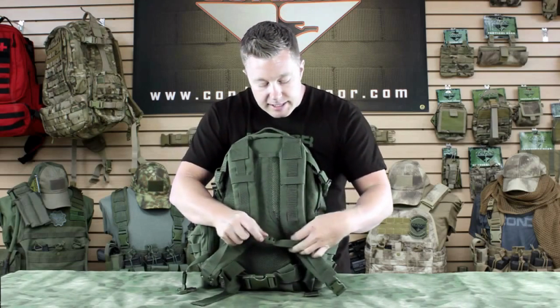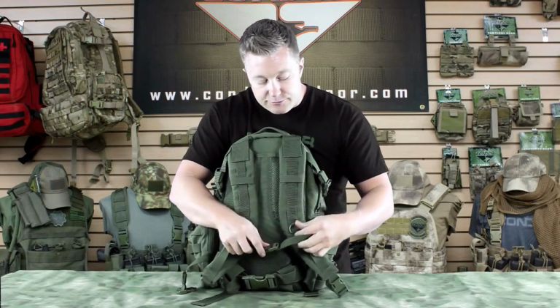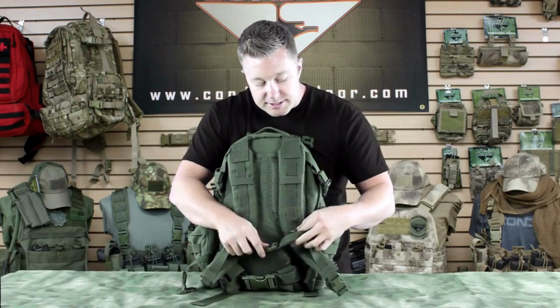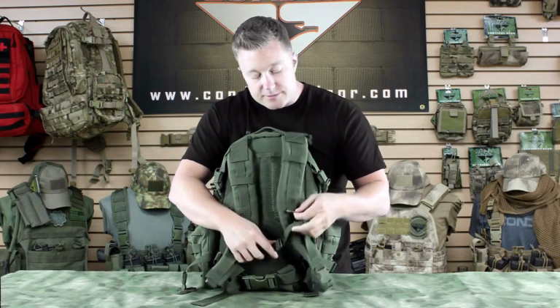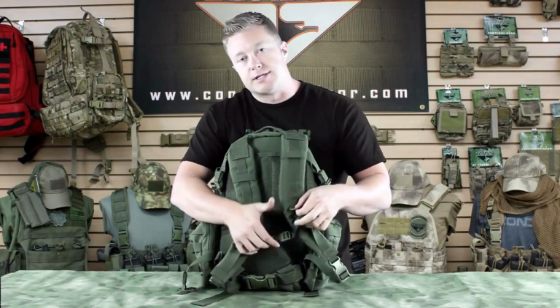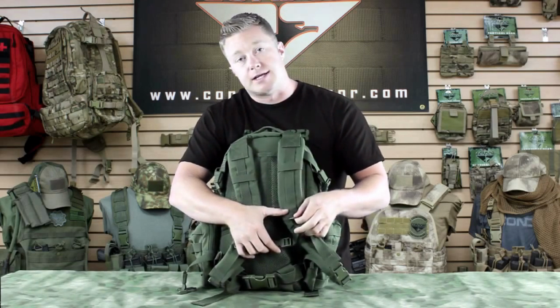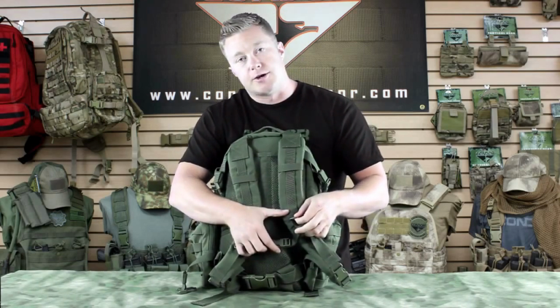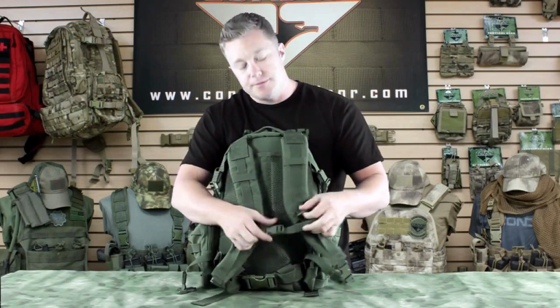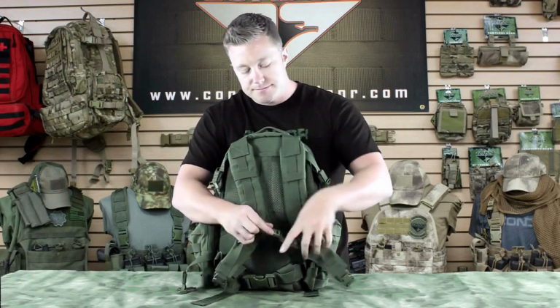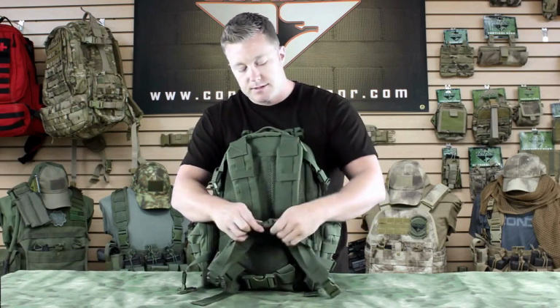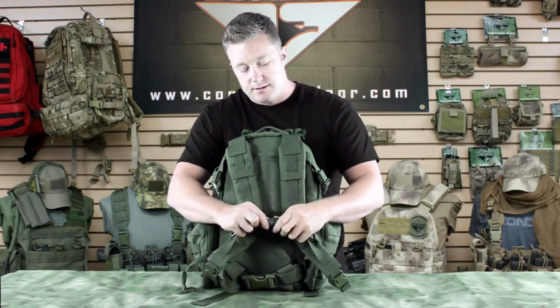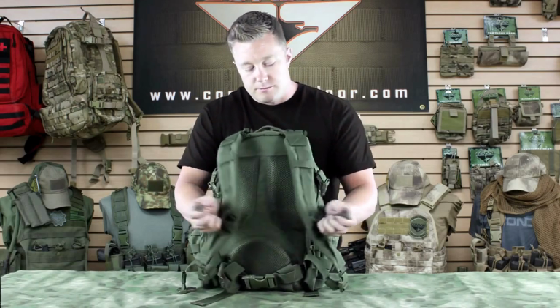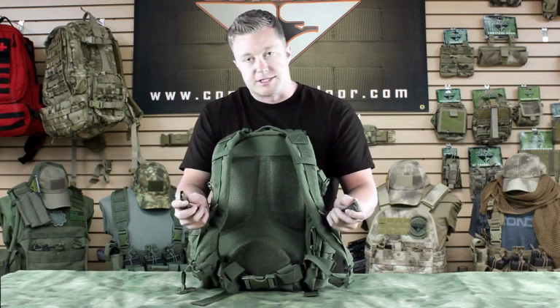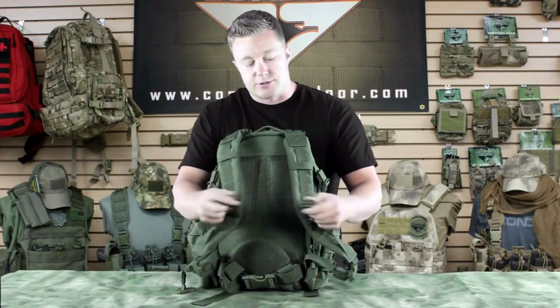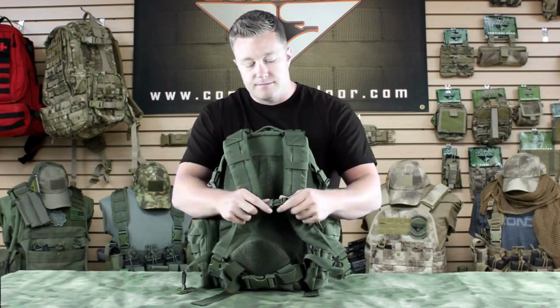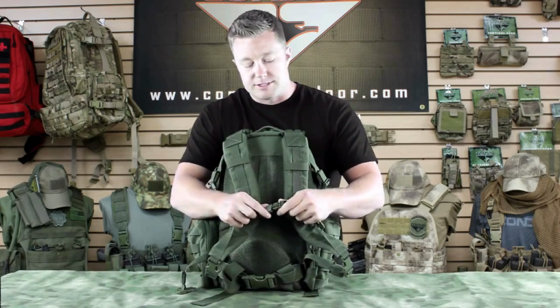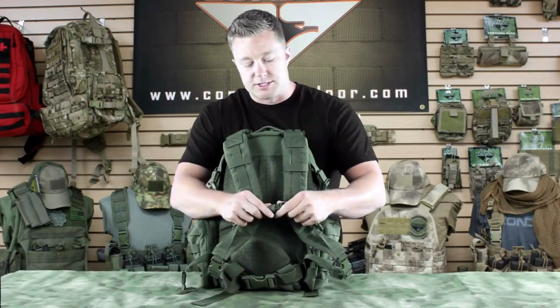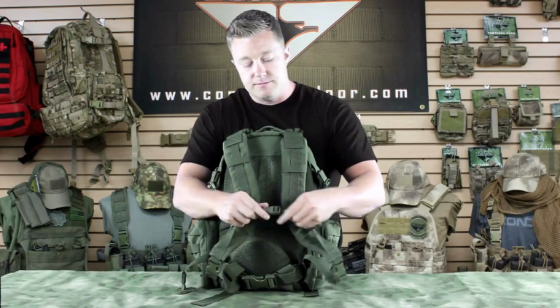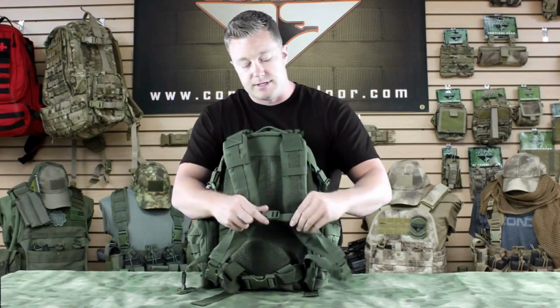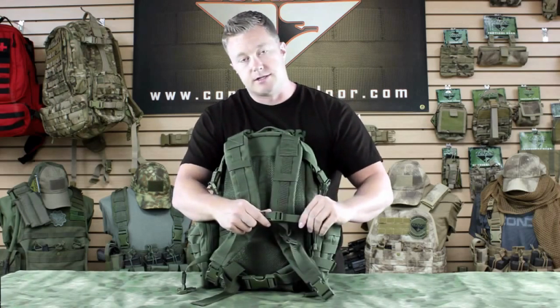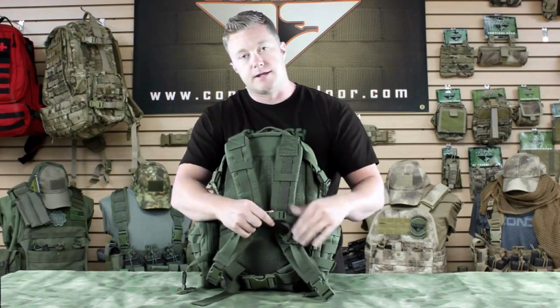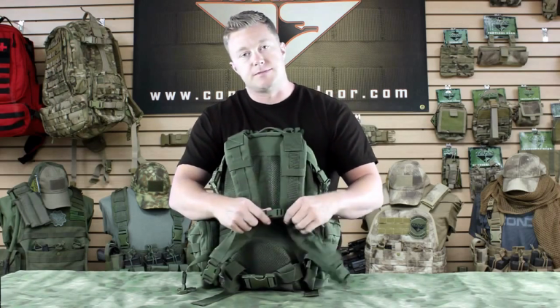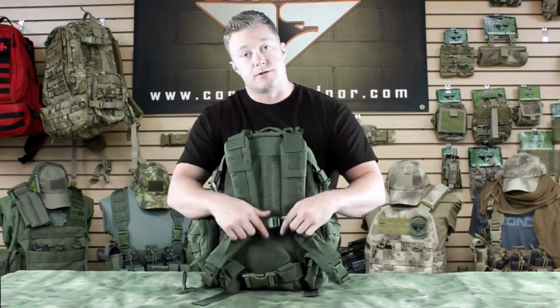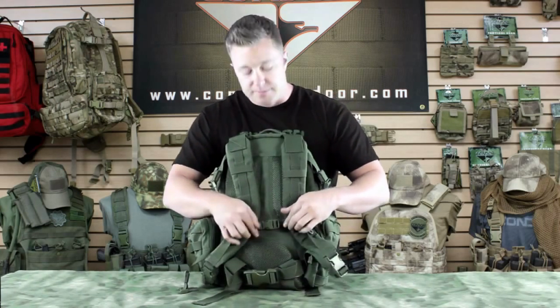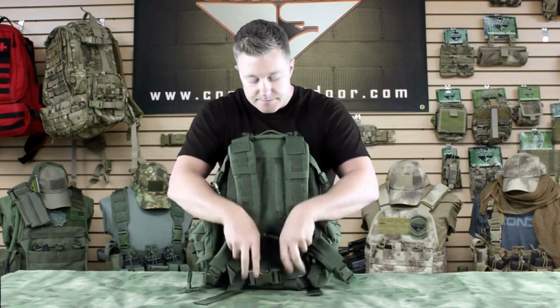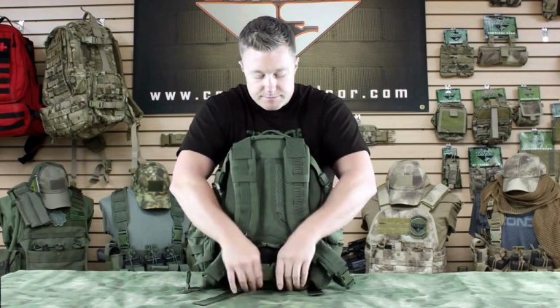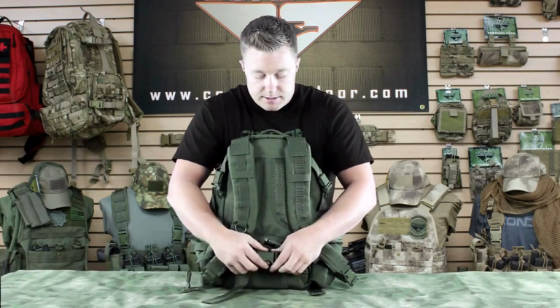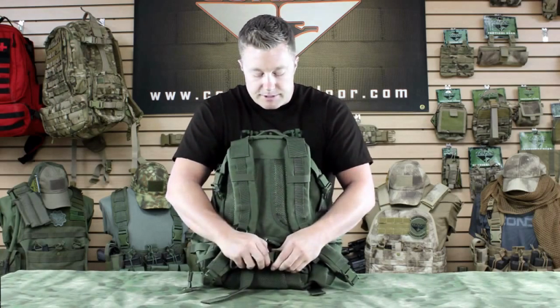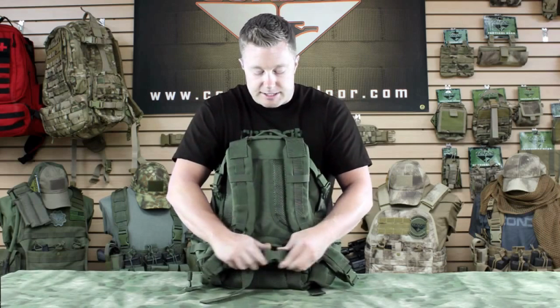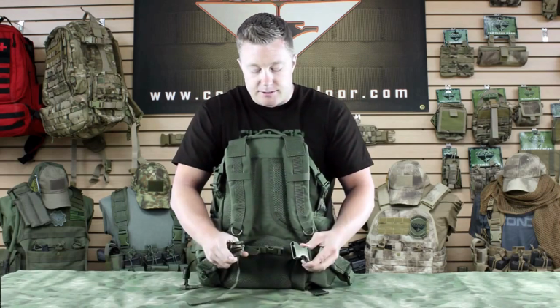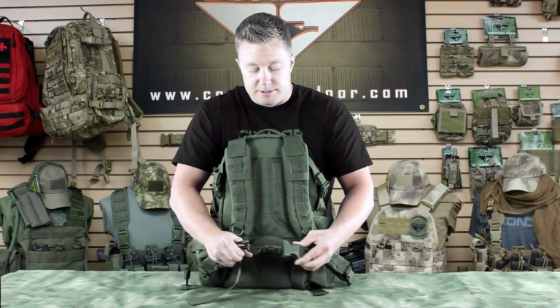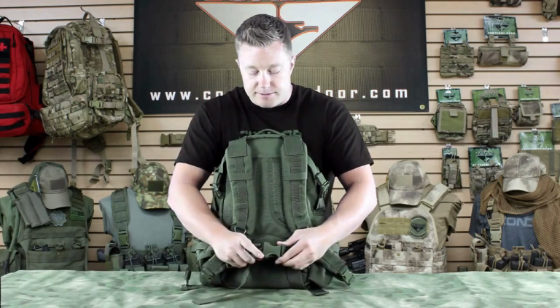We've got D-rings here, so you can attach a carabiner. We've got a chest strap that's adjustable and has a clip that helps keep it close to your body. And we've got the same thing here with the waist strap.